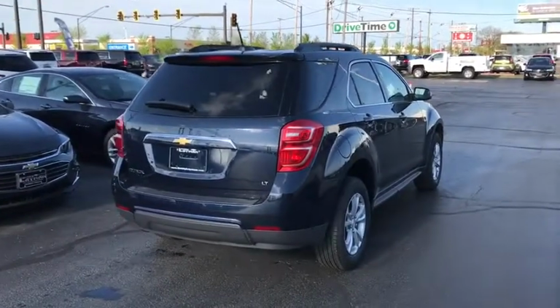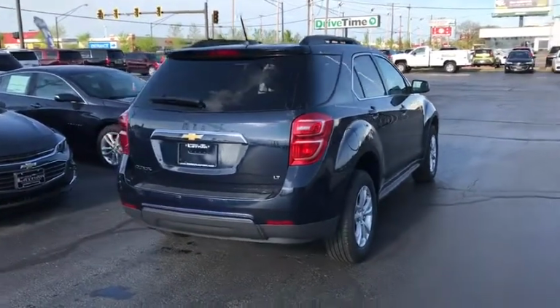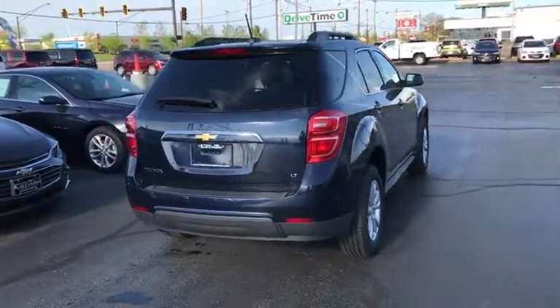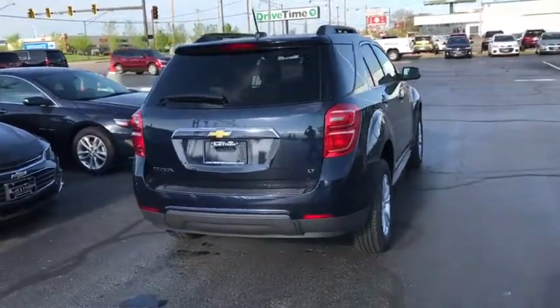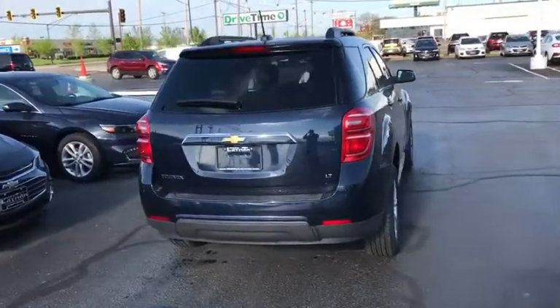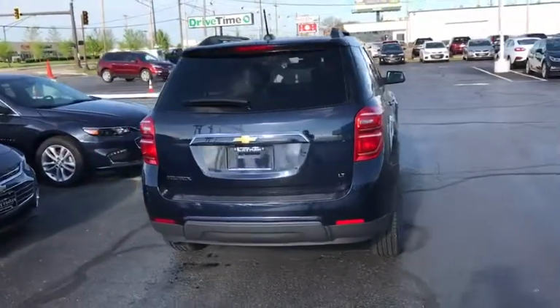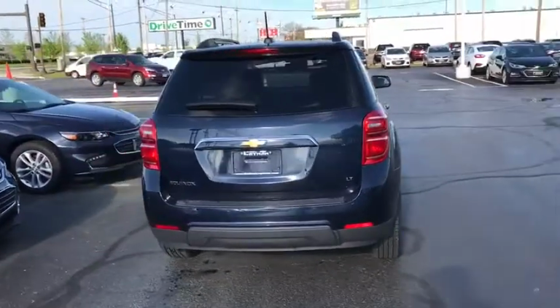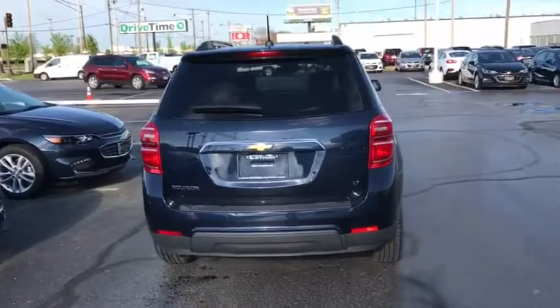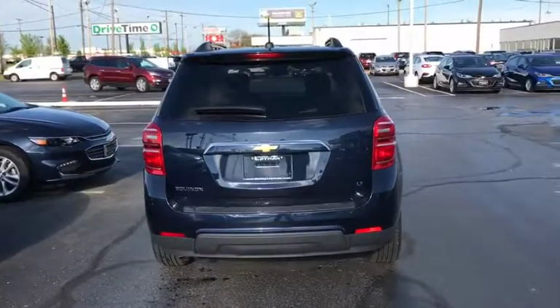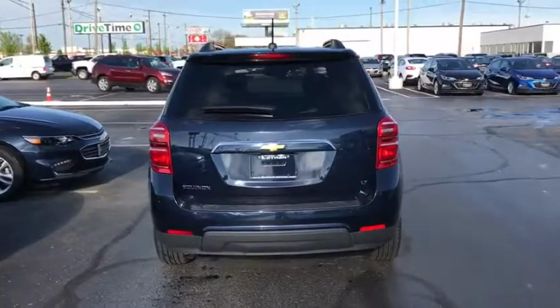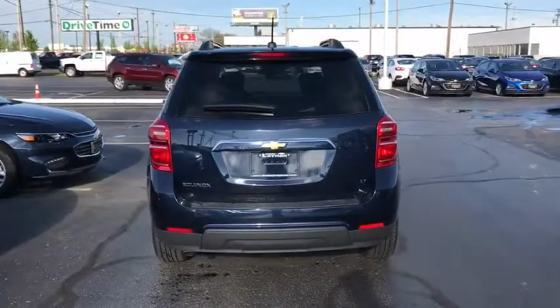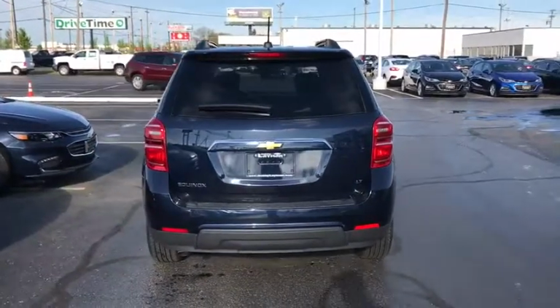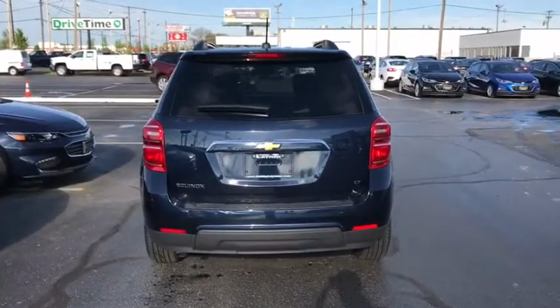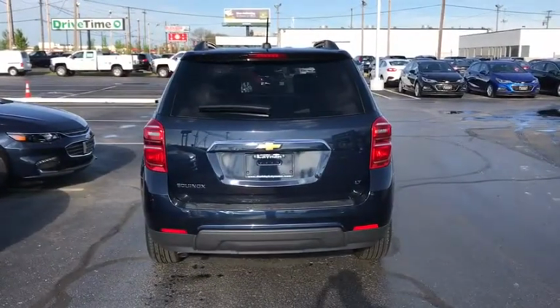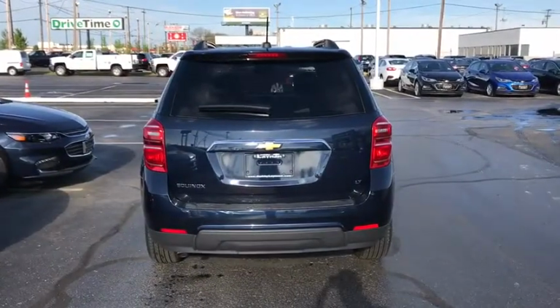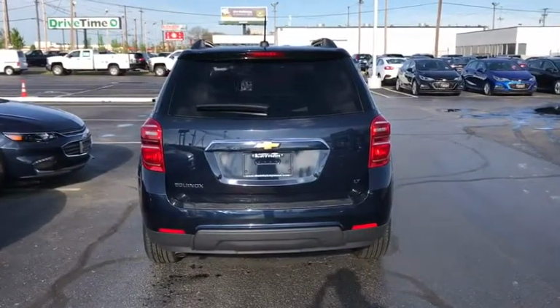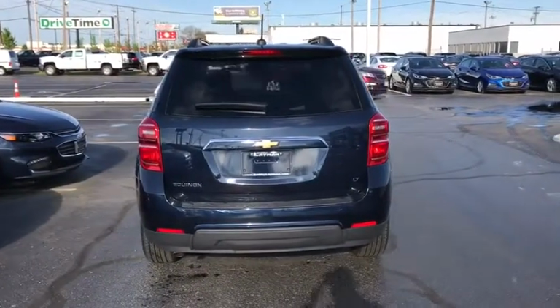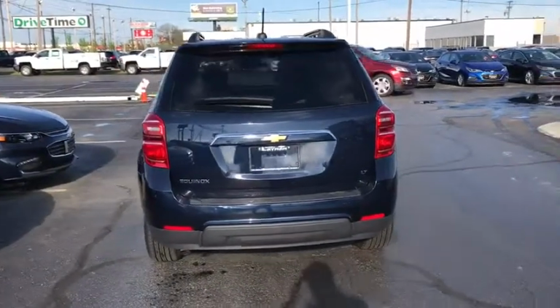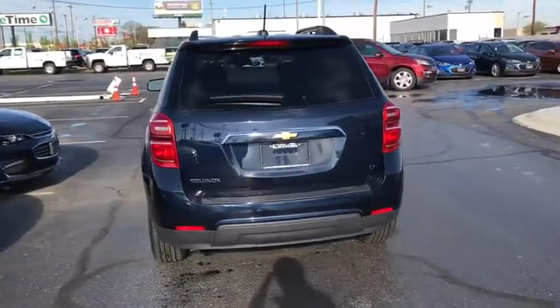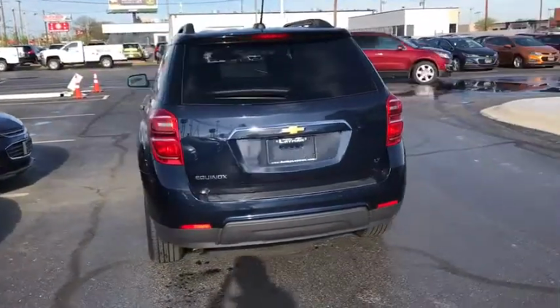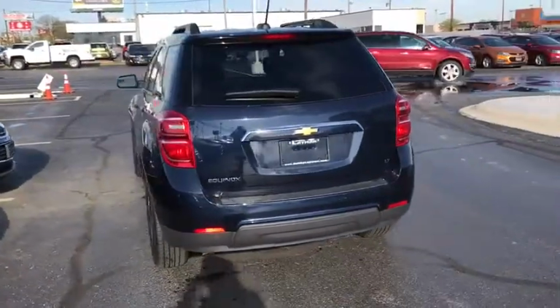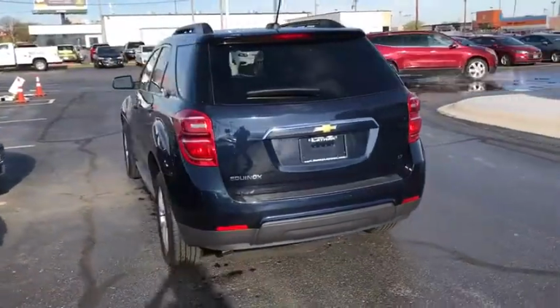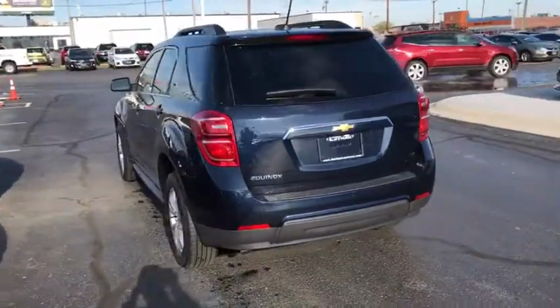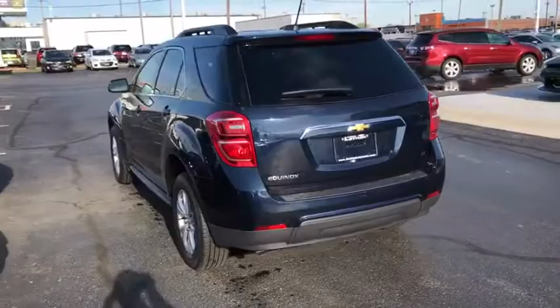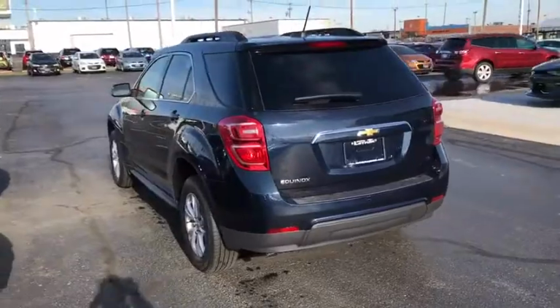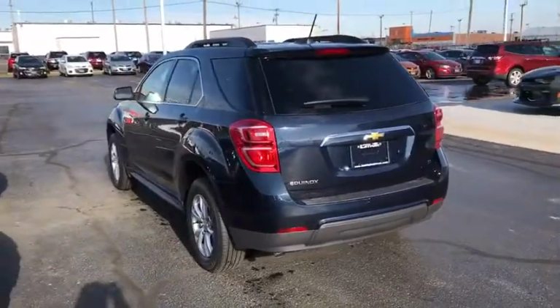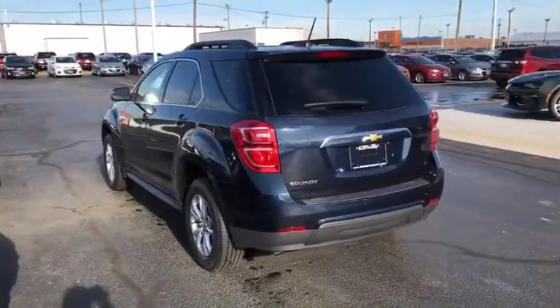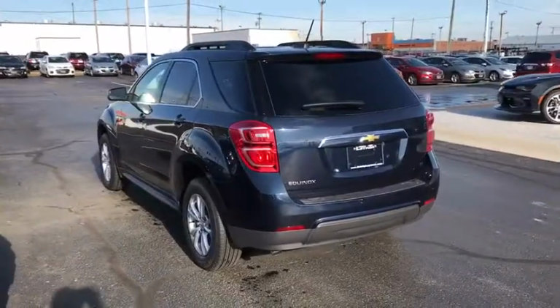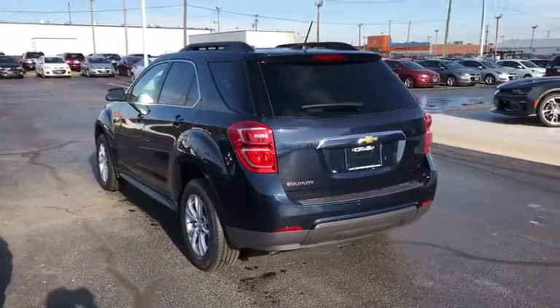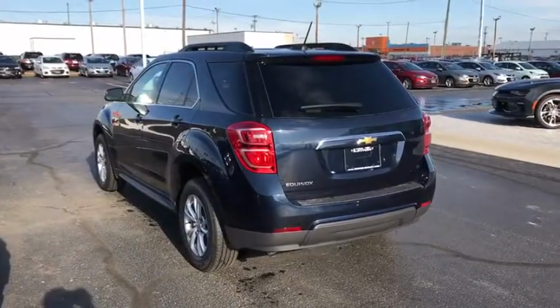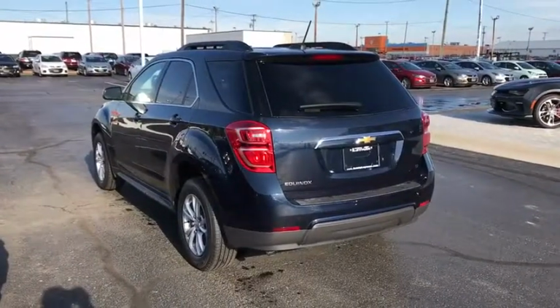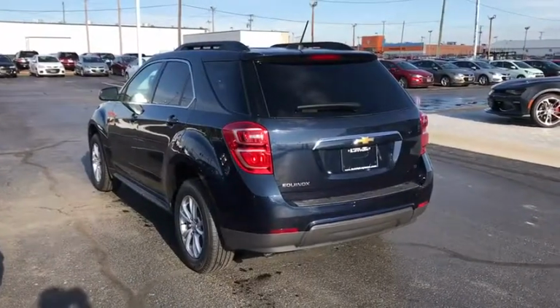Tachometer. Front reading lamps. Power driver's seat. Driver vanity mirror. Tilt steering wheel. Drive away with a great deal on this vehicle. Call or stop in today.